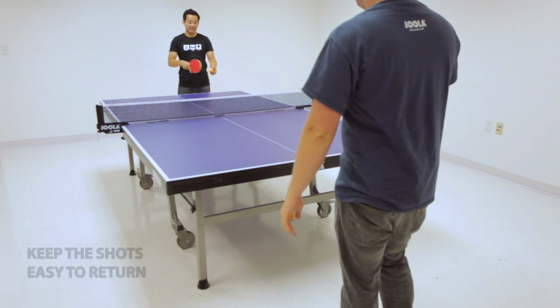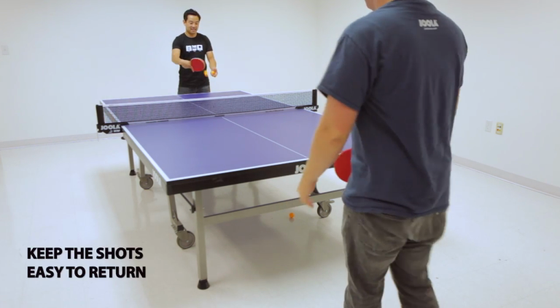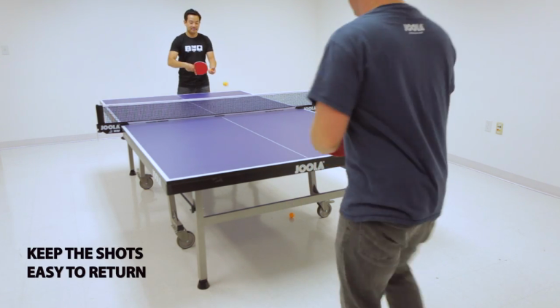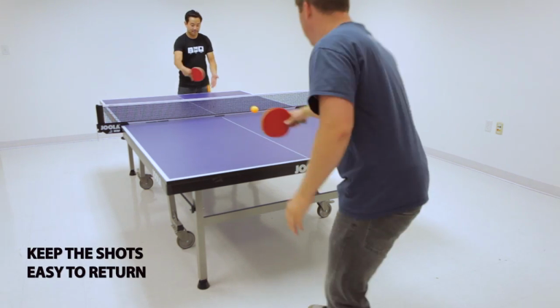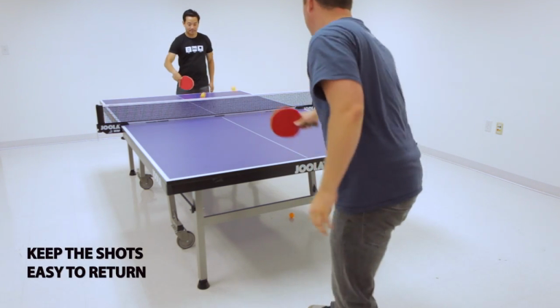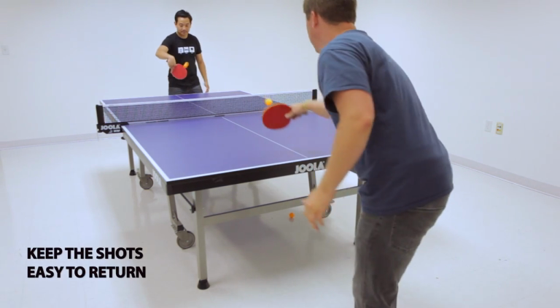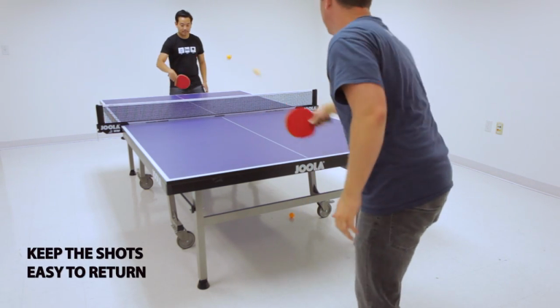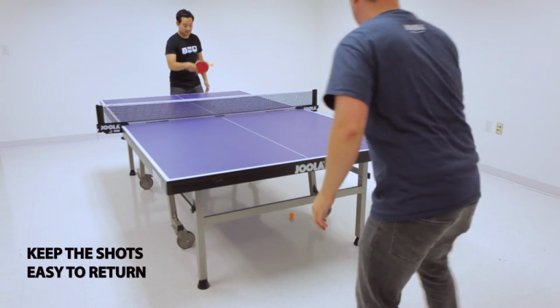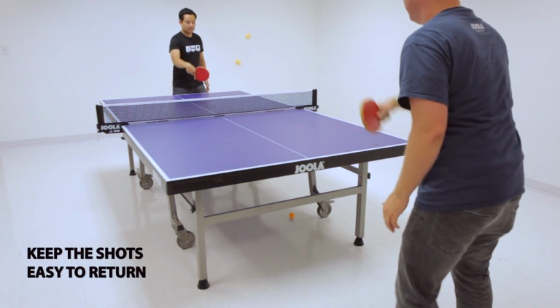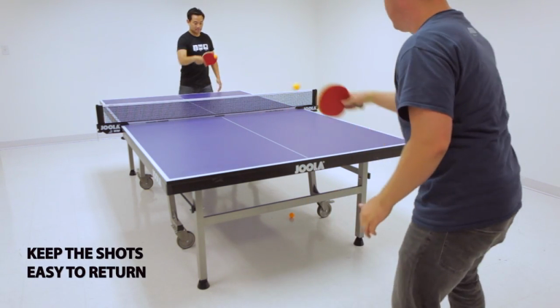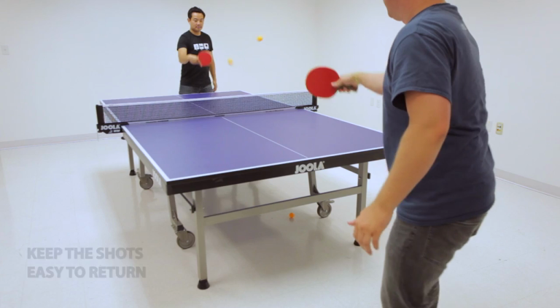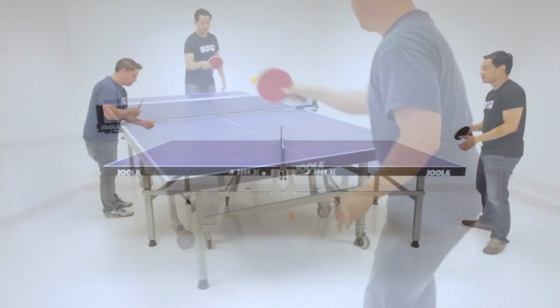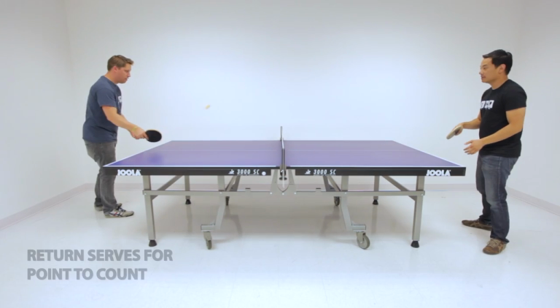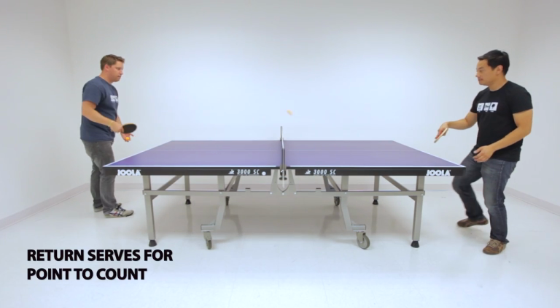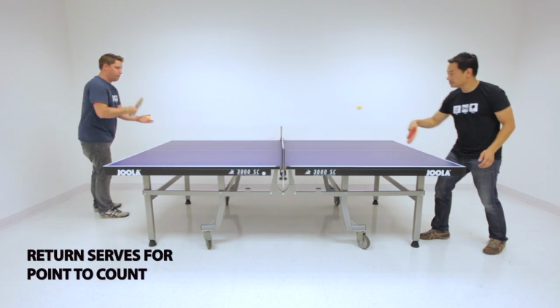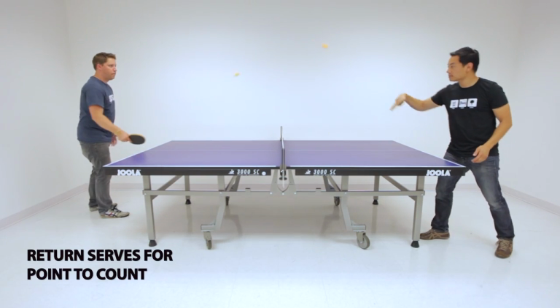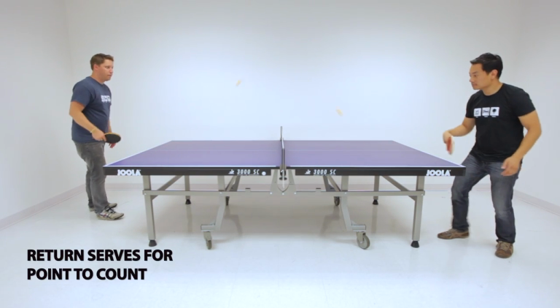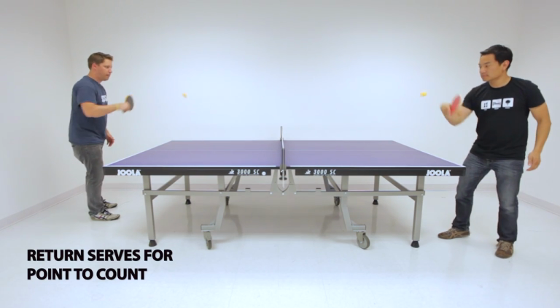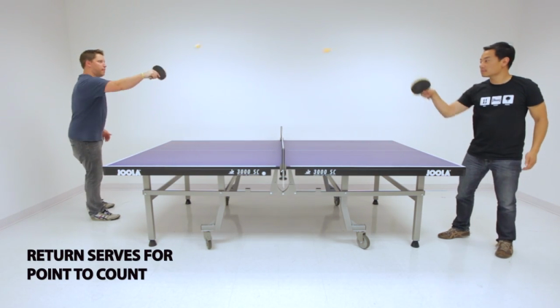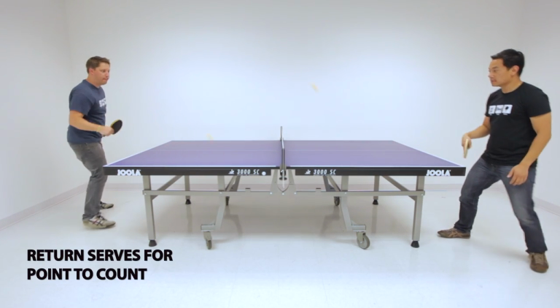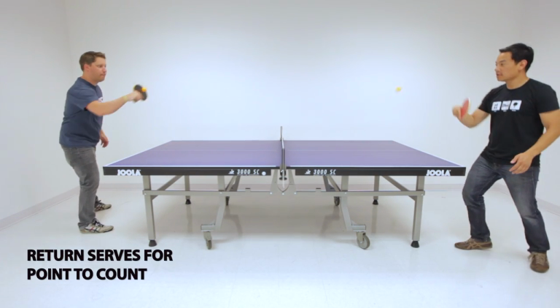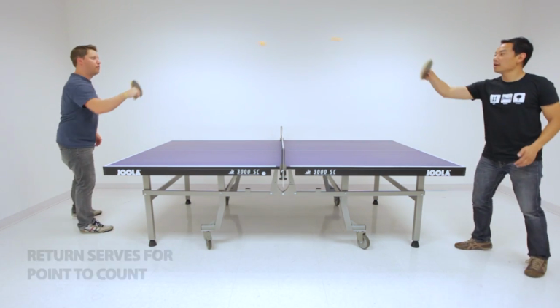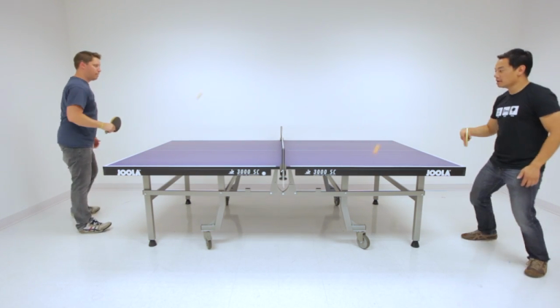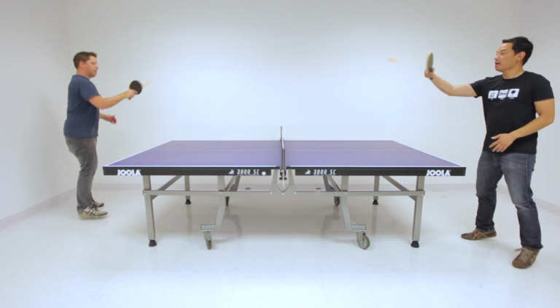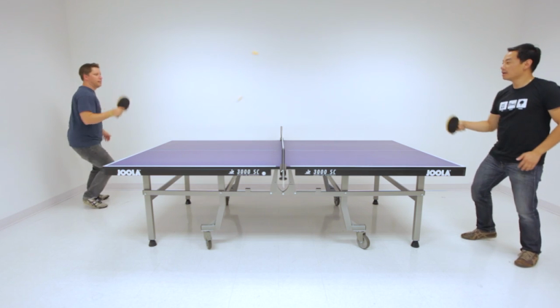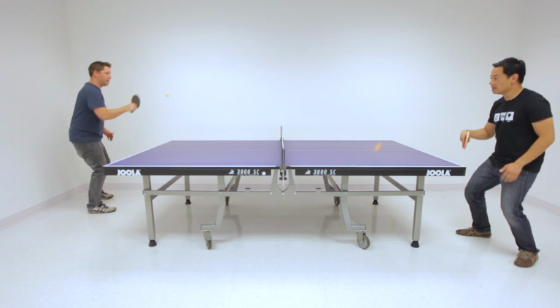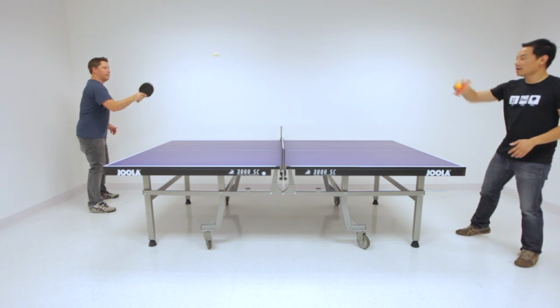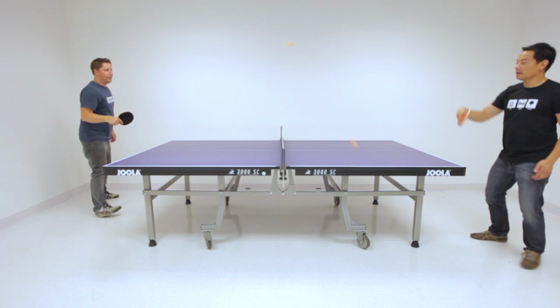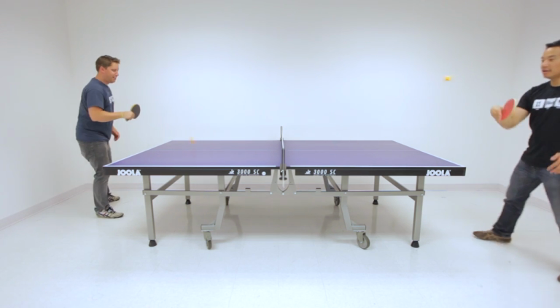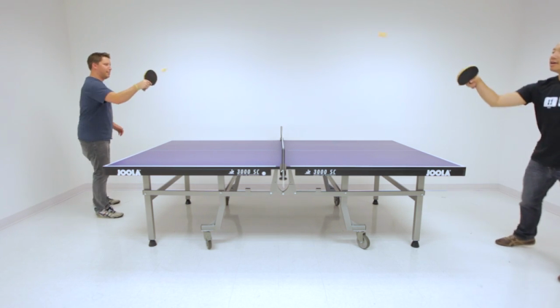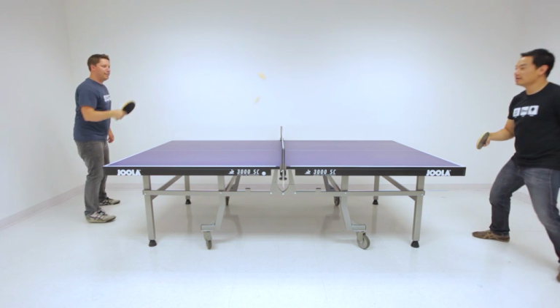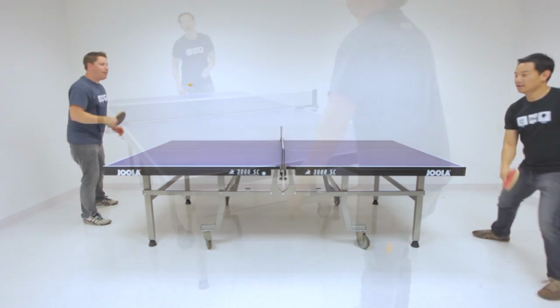When serving or returning, both players must provide easy balls. All the balls served must be returned before the point may count. If the serve balls are not returned, then the point is a let and play starts over.